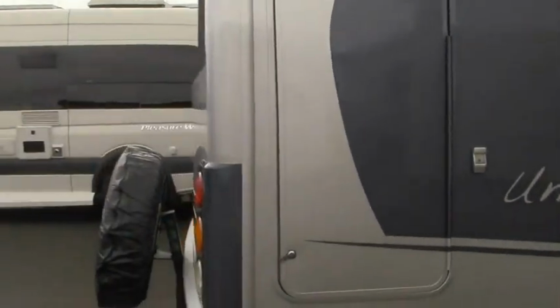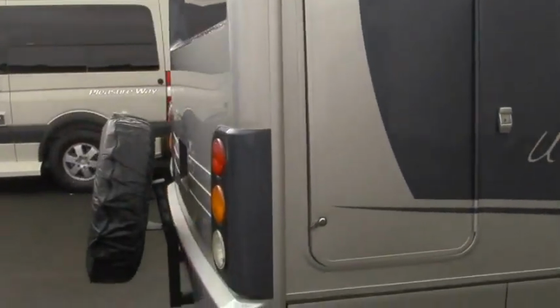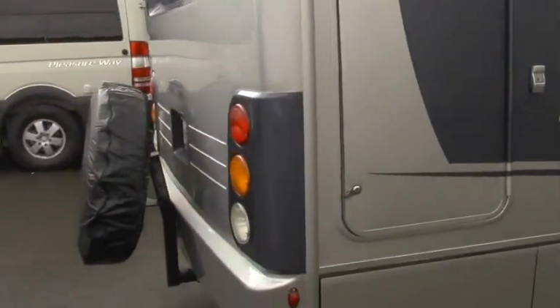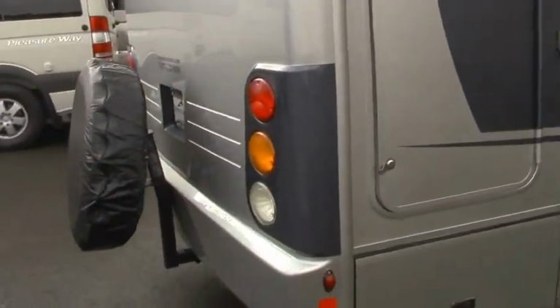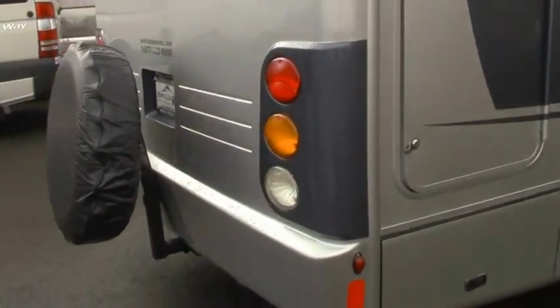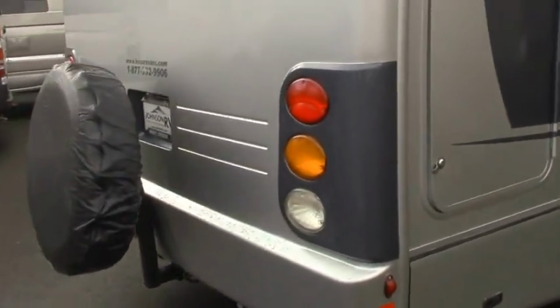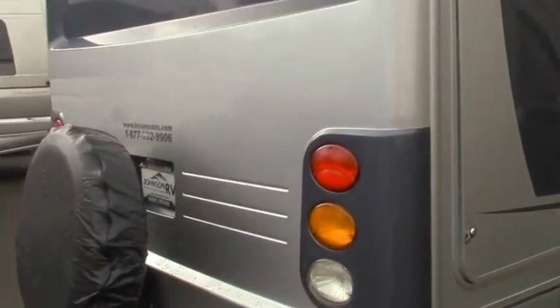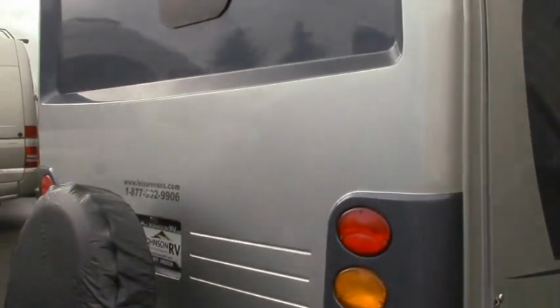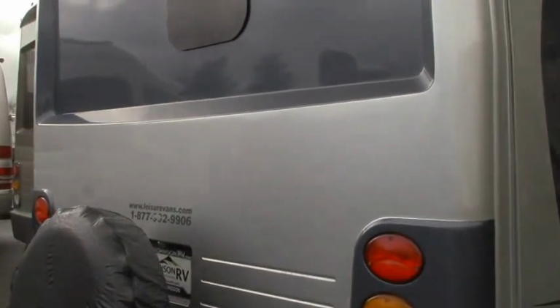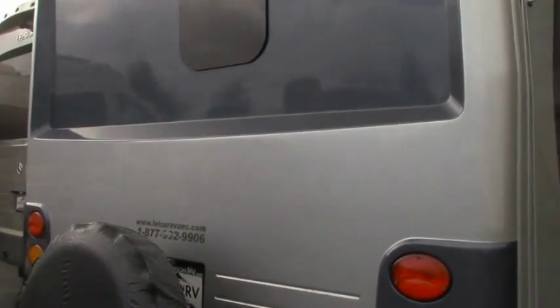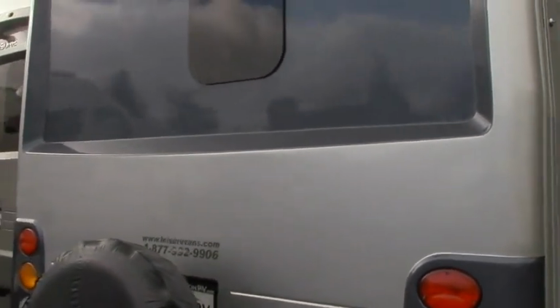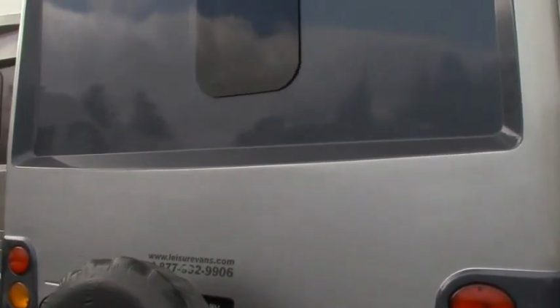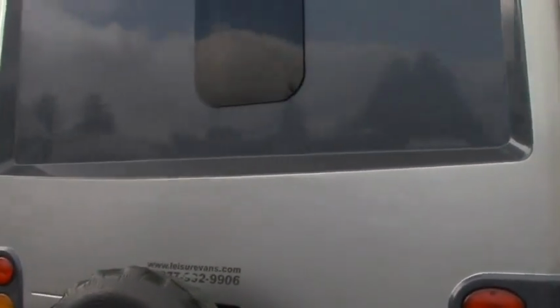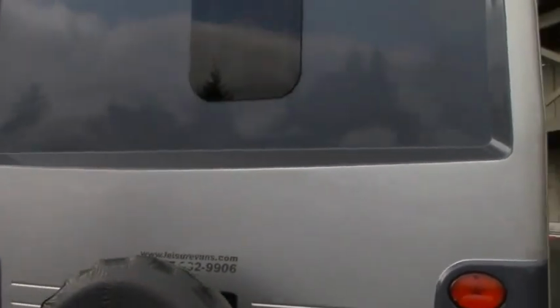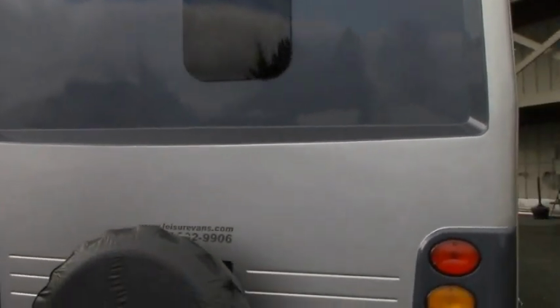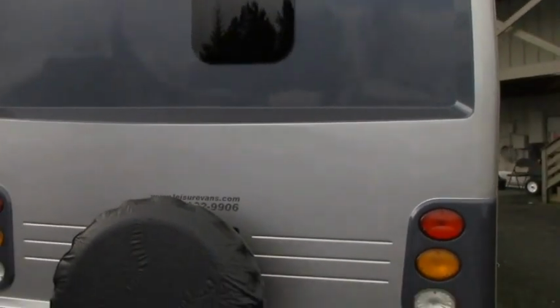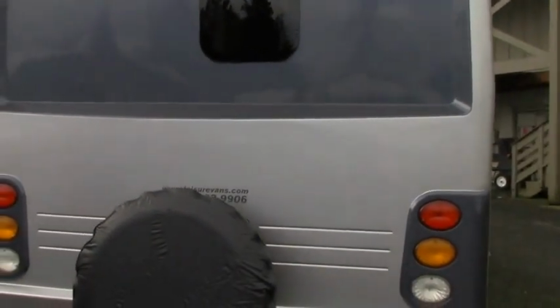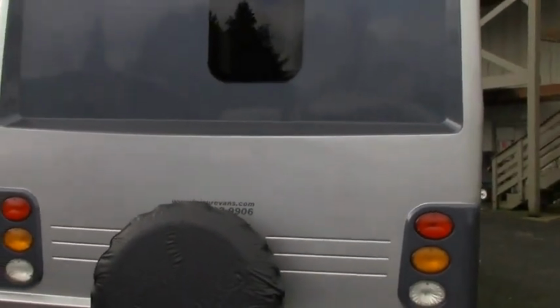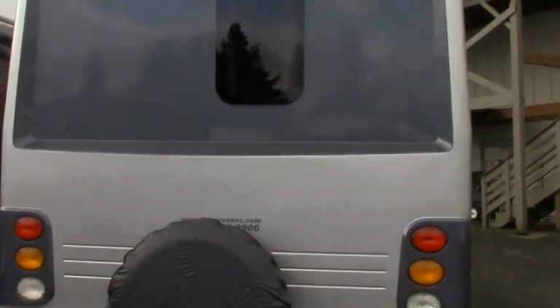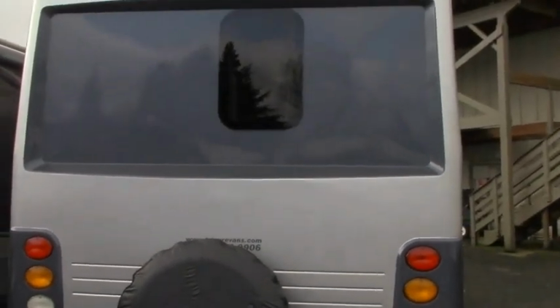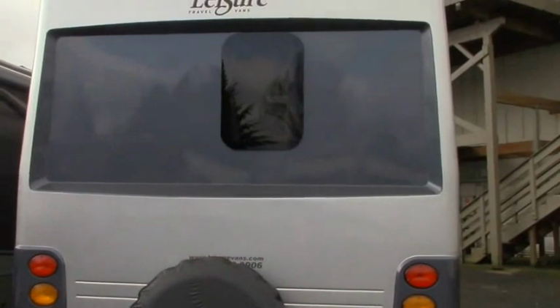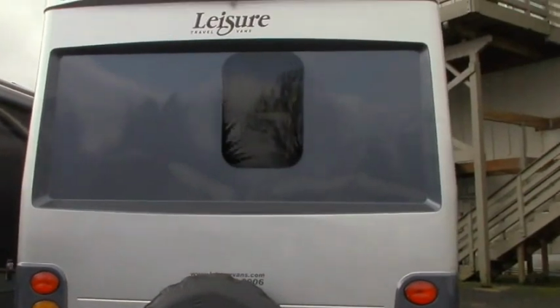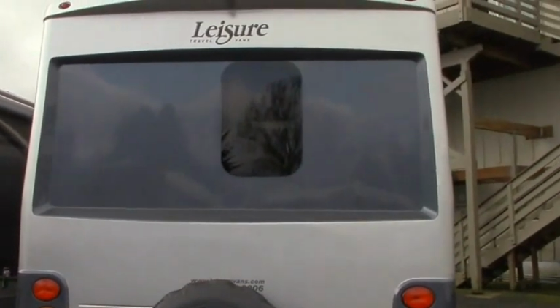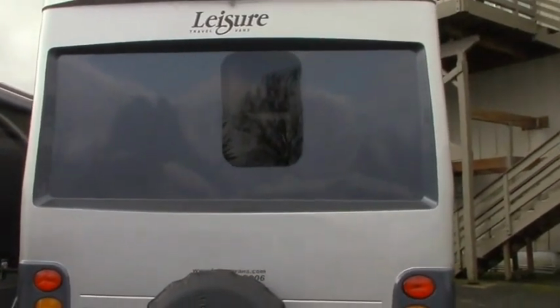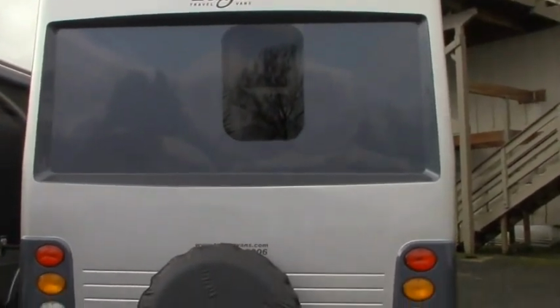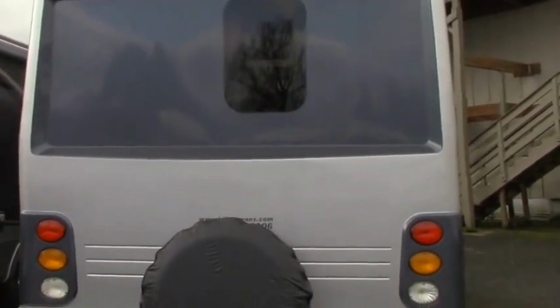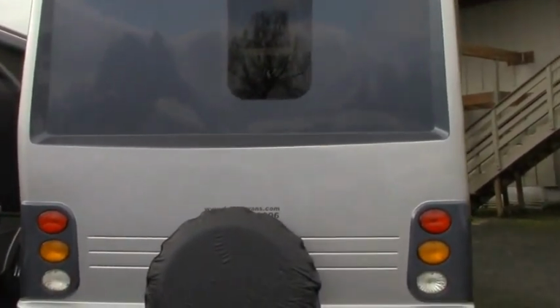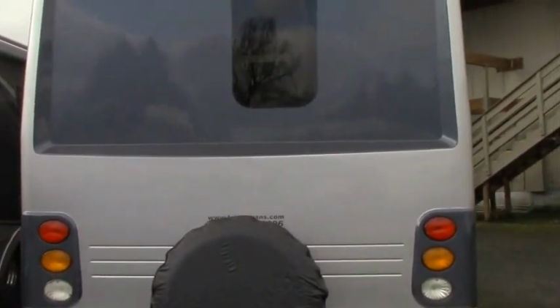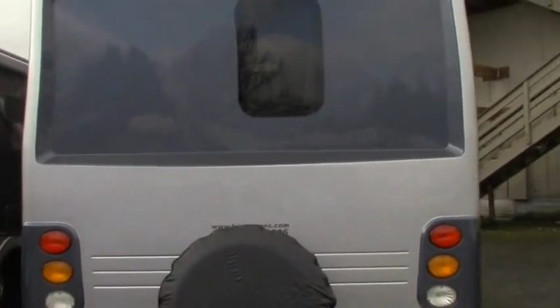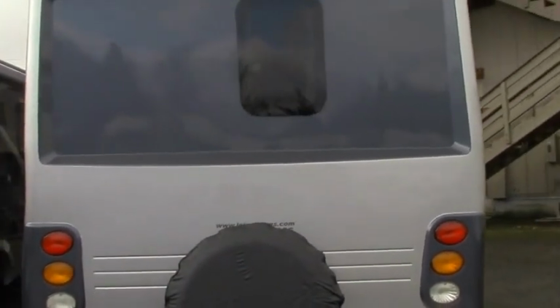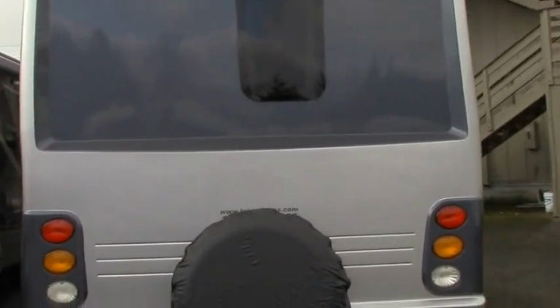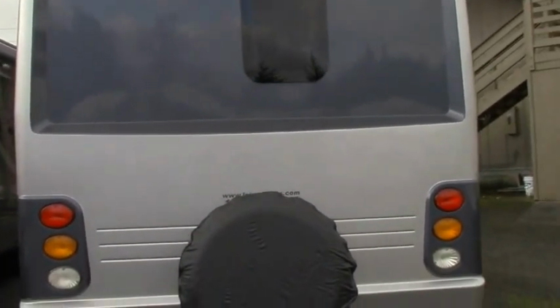This has the full one-piece fiberglass cap — it's insulated. When they build these, they insulate the rear cap as well as the front cap, and that together with the block foam insulation in the walls makes this a nice, tight, Canadian-made motorhome.